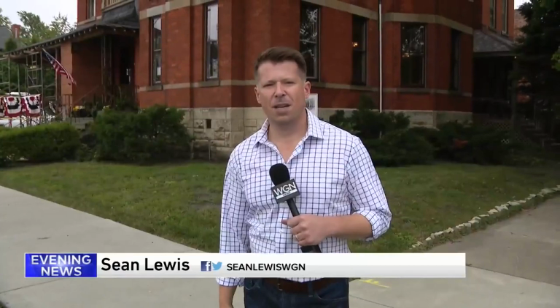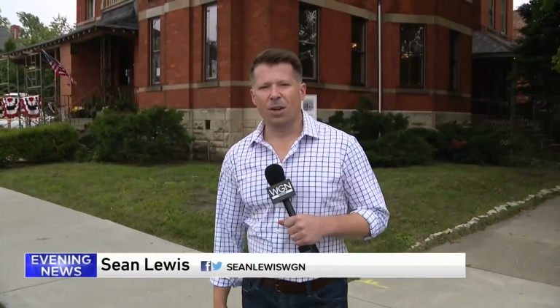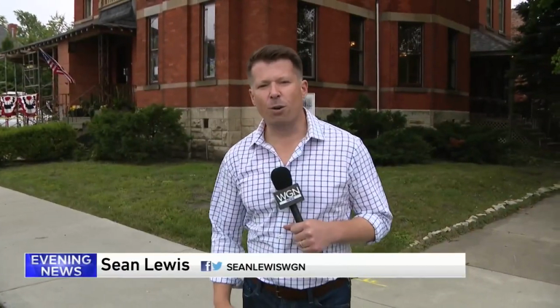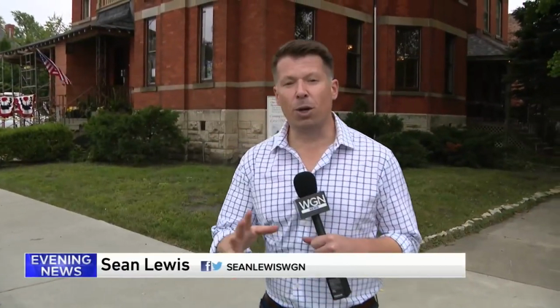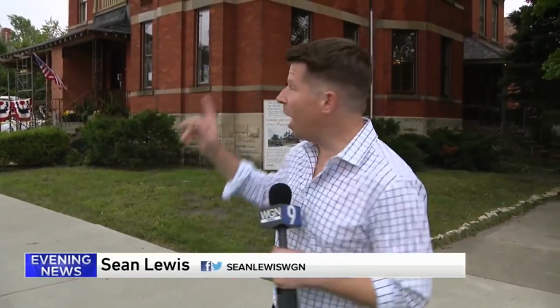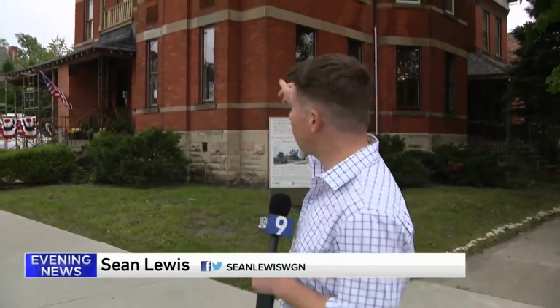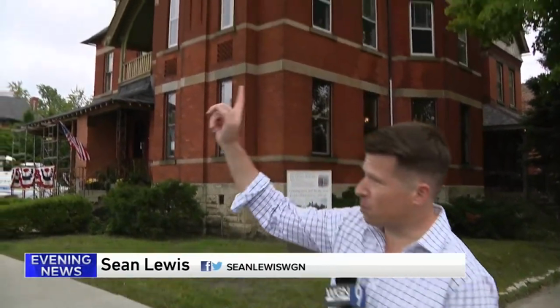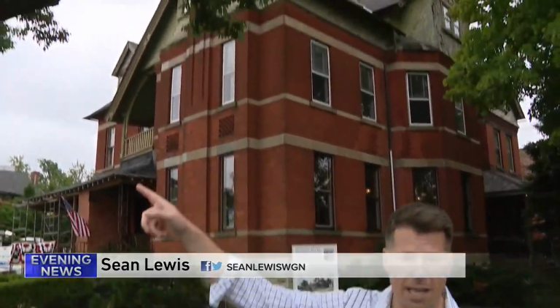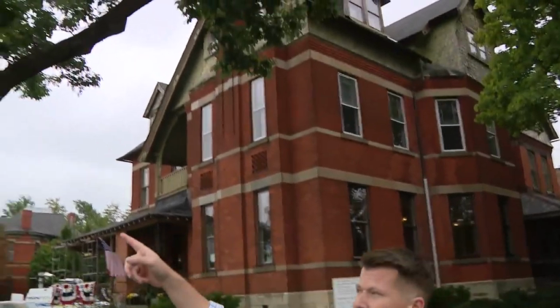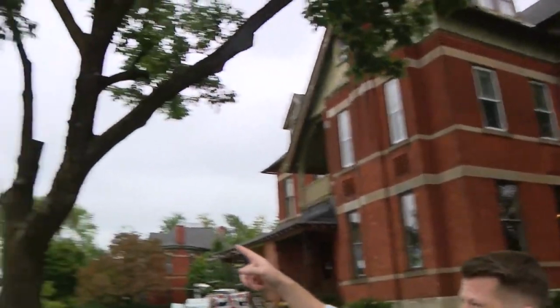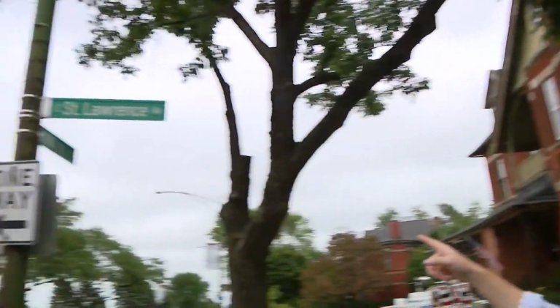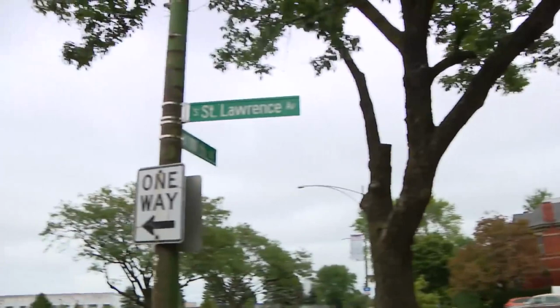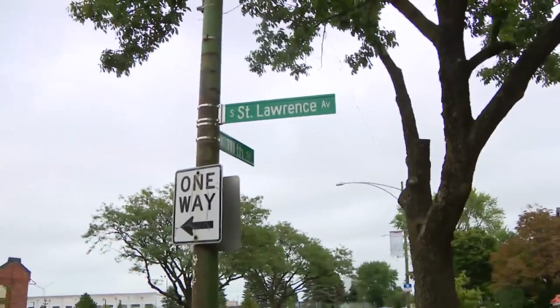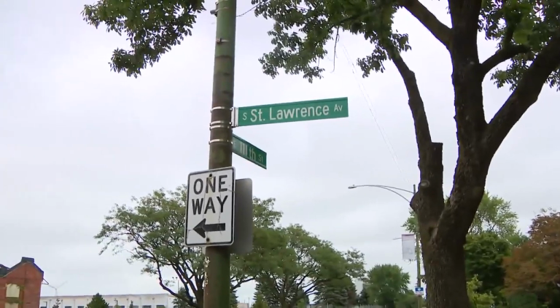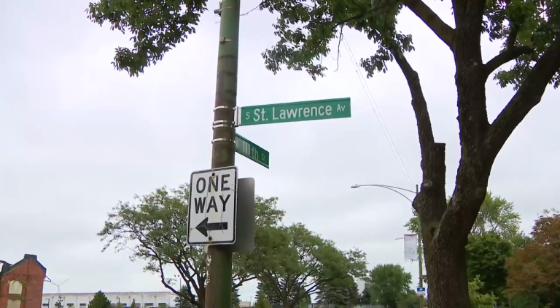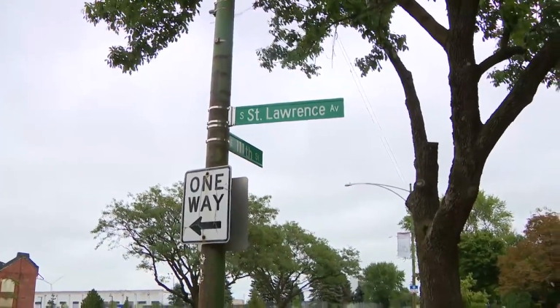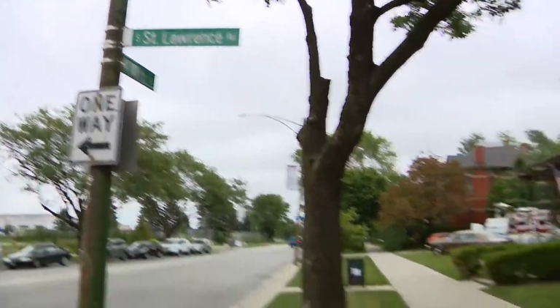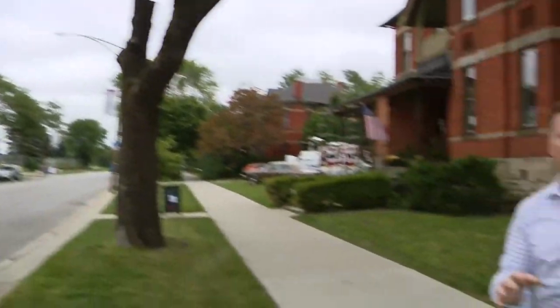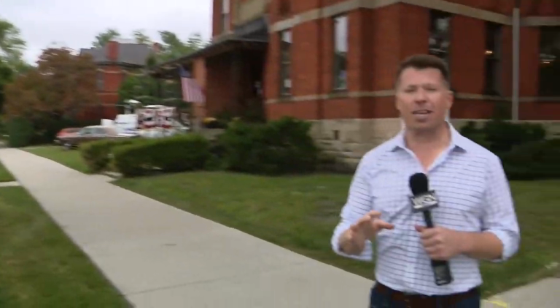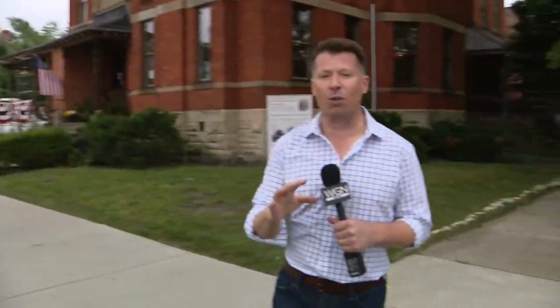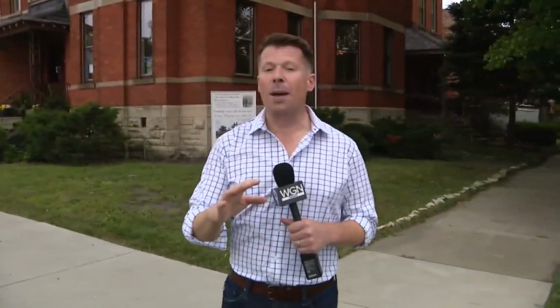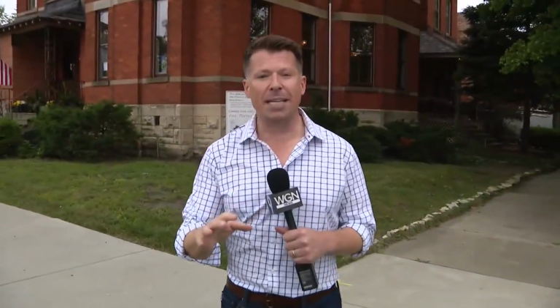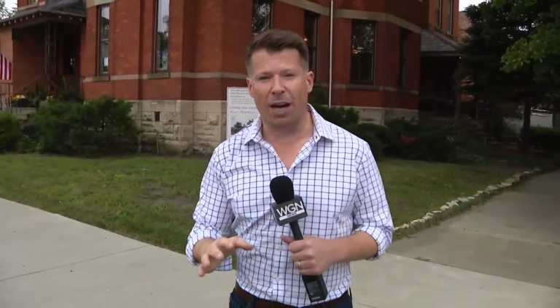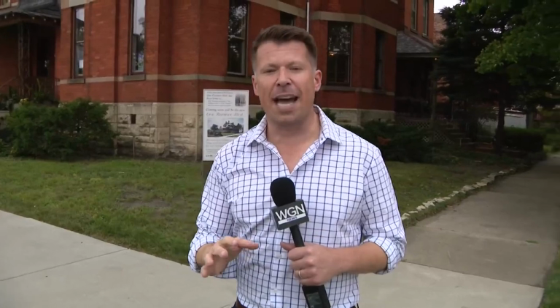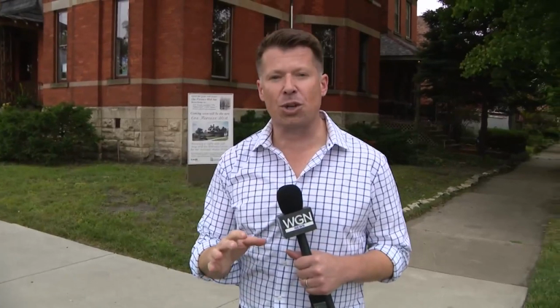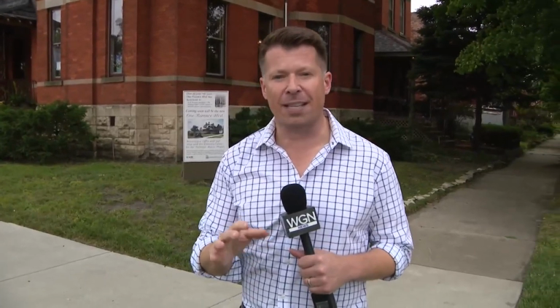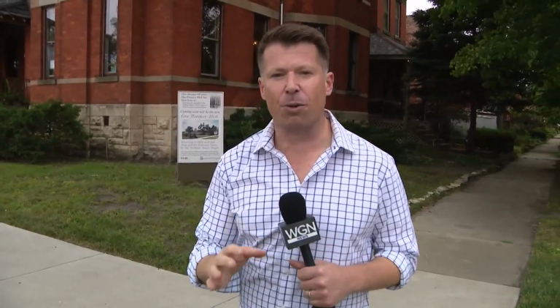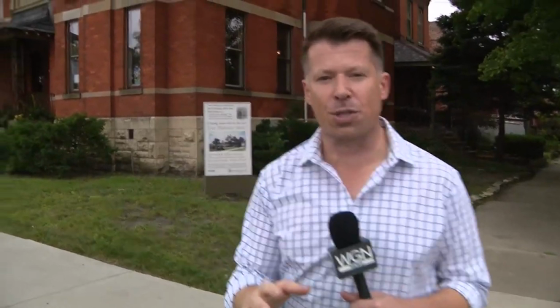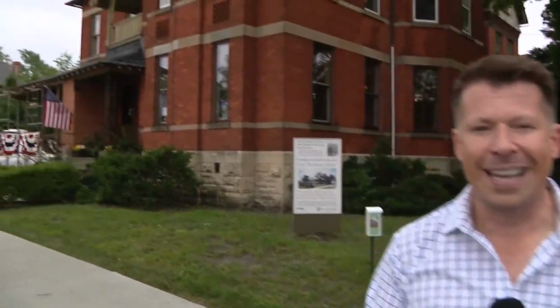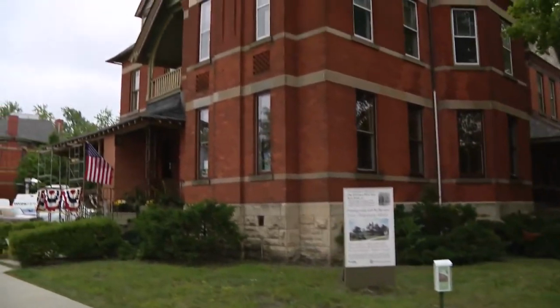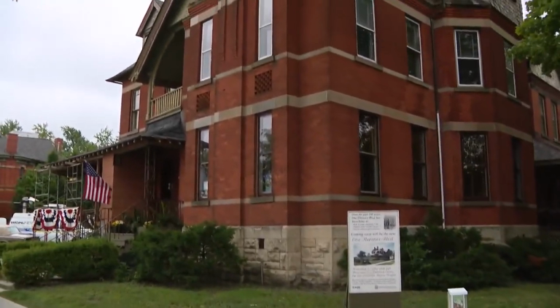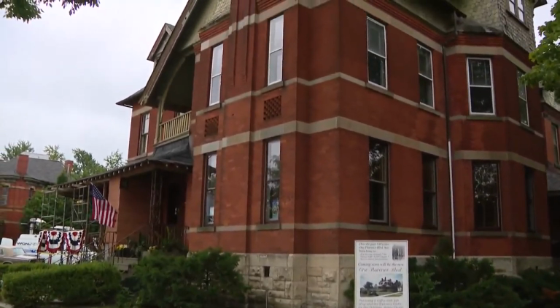This house was built 140 years ago and stands right now at 111th and South St. Lawrence. In those 140 years, it has gone through many different lives and now is serving as another cornerstone in telling the Pullman story.